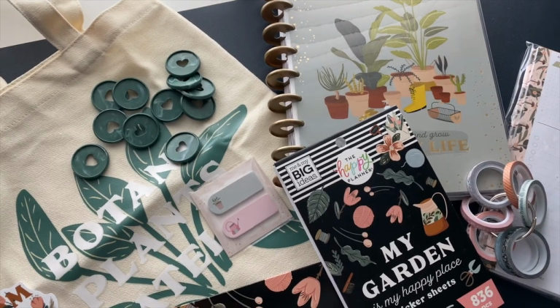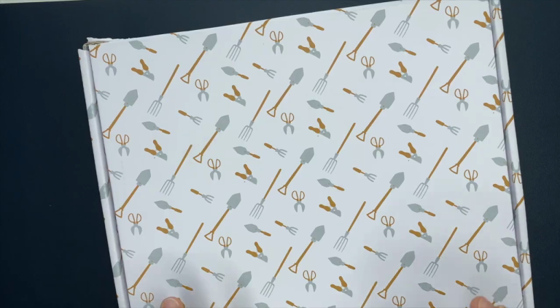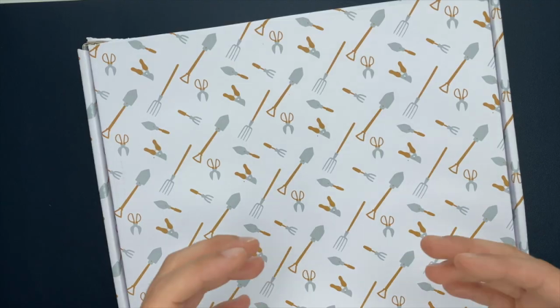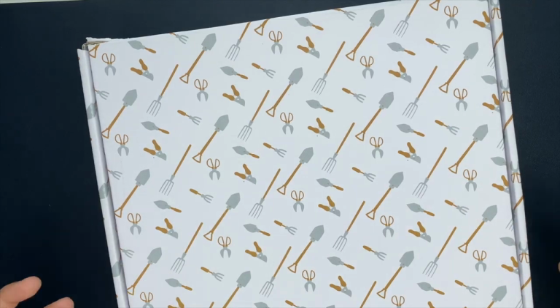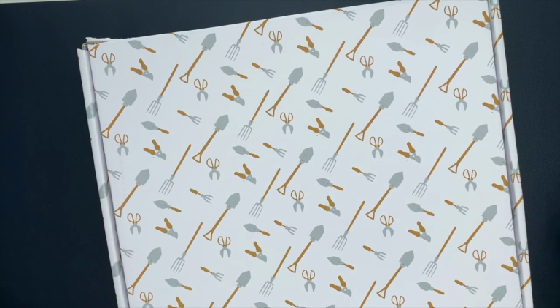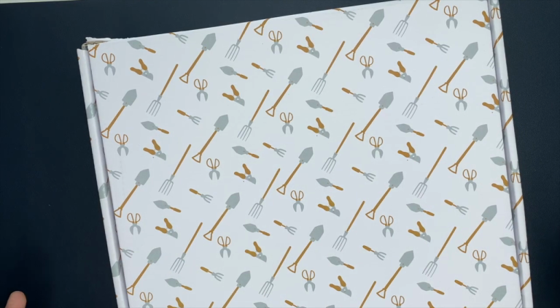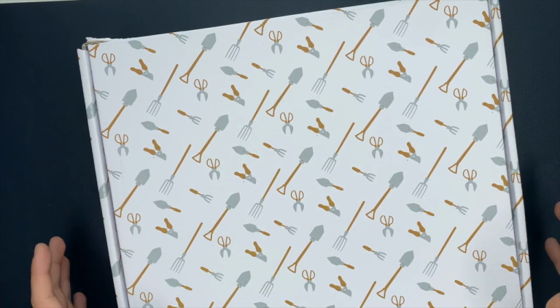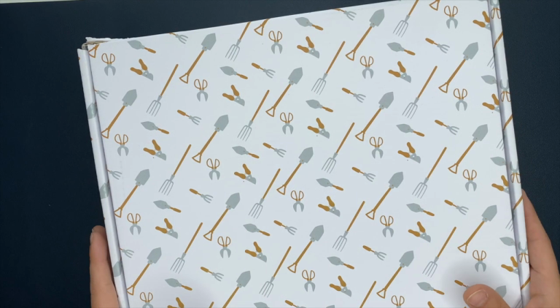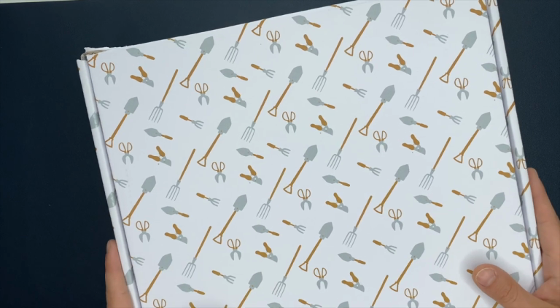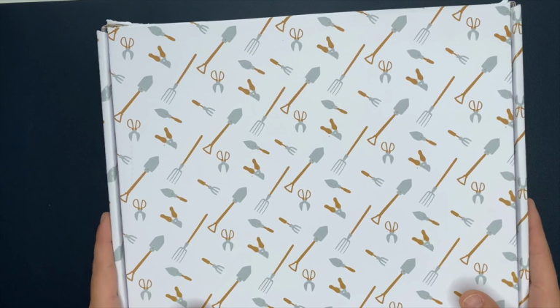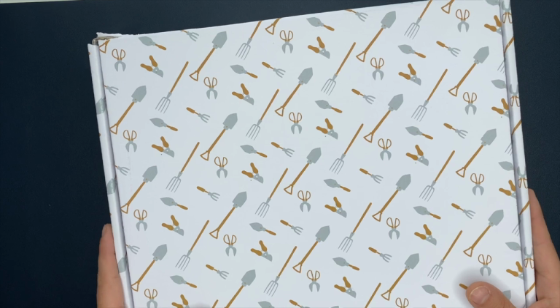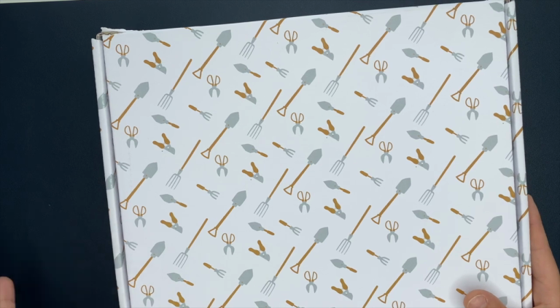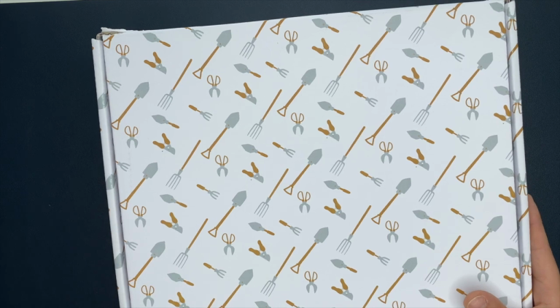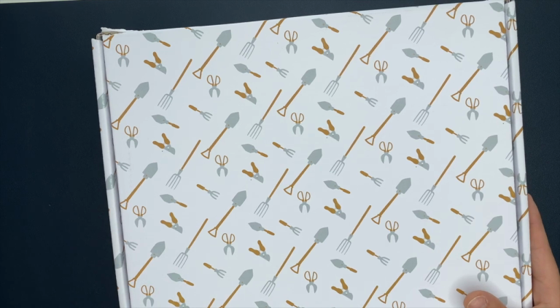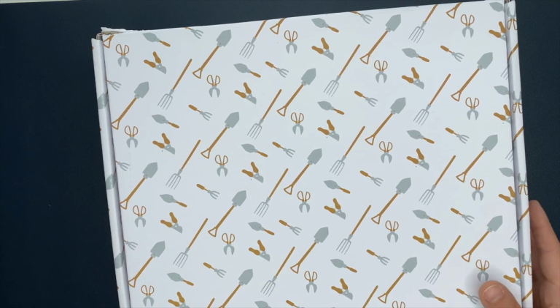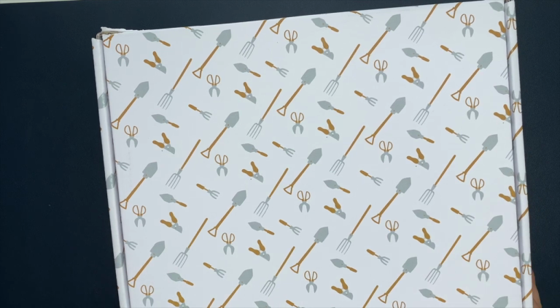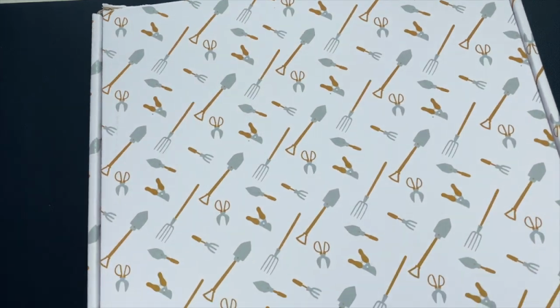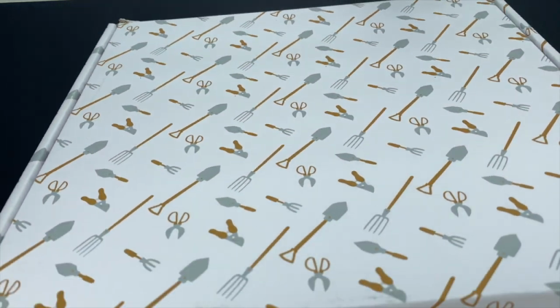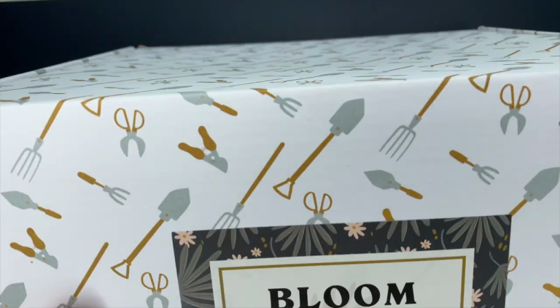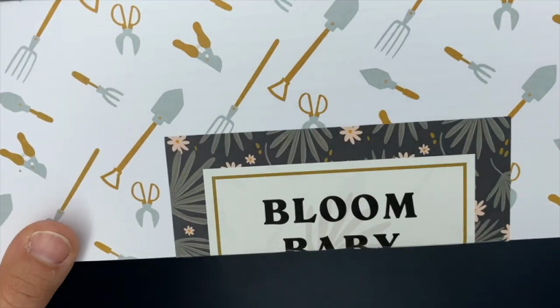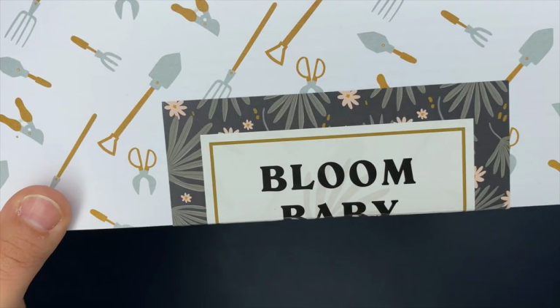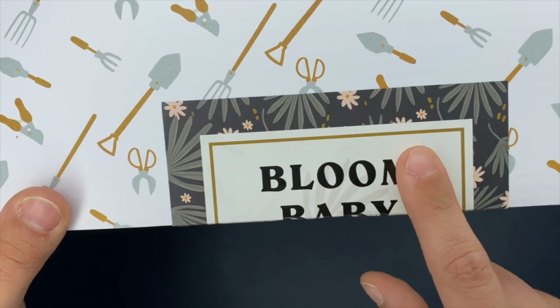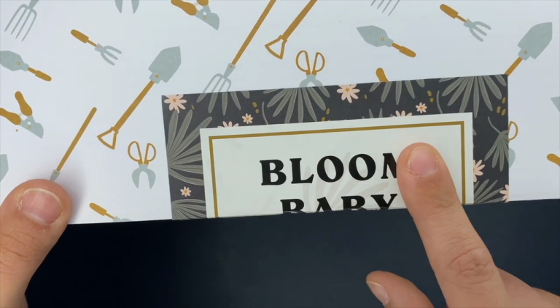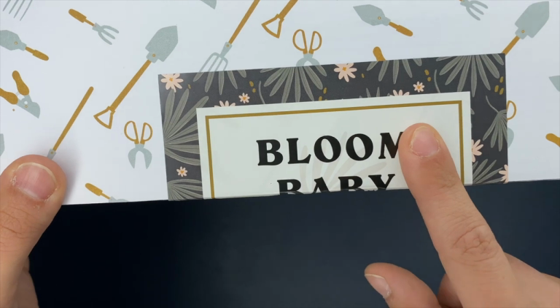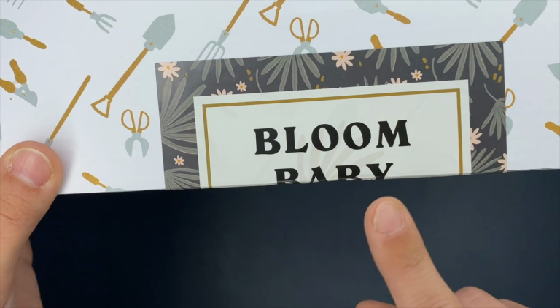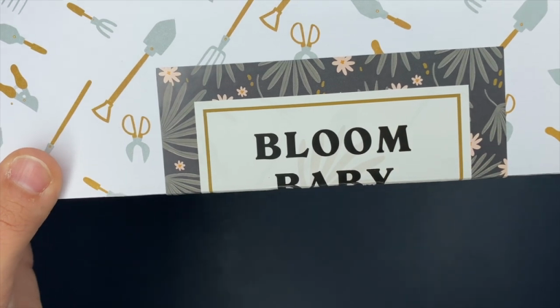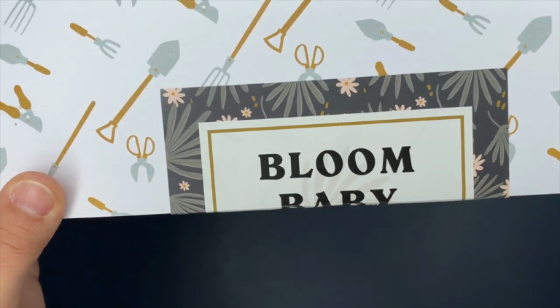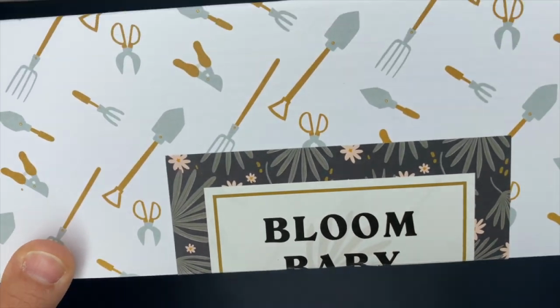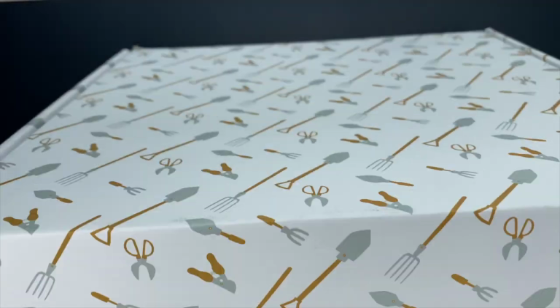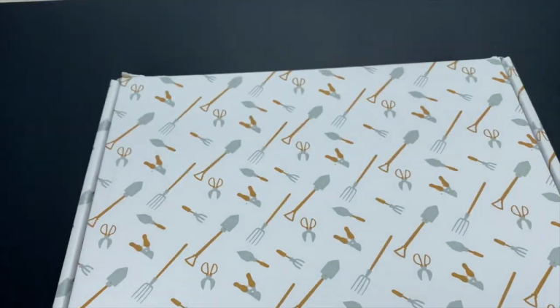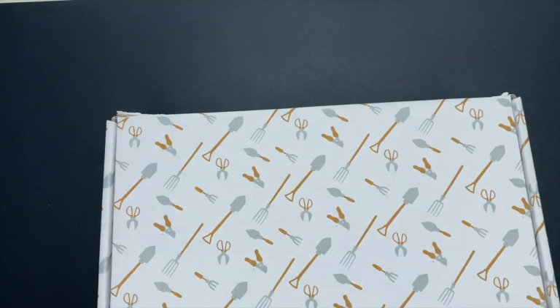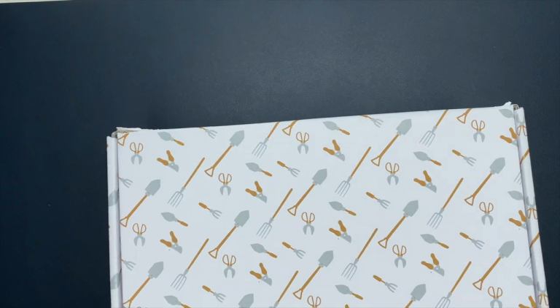All right, Planner Babes, a new Be Happy Box is here. I am so excited. This Be Happy Box is called the Bloom Baby Bloom Box. I love it.